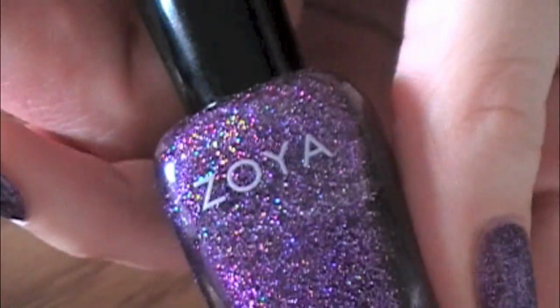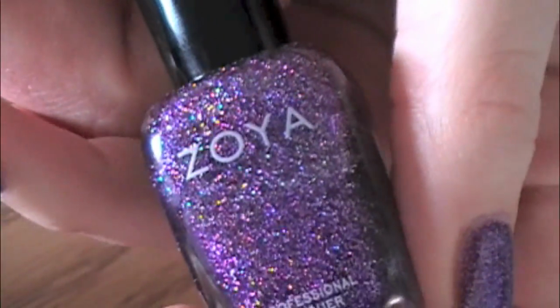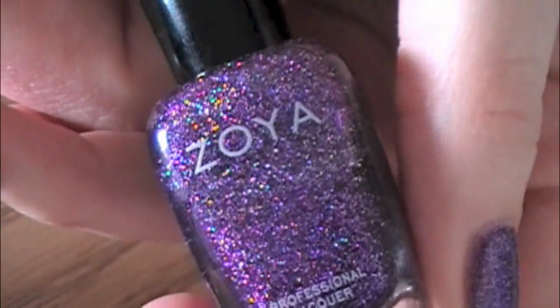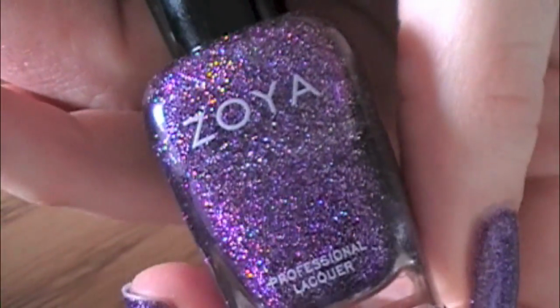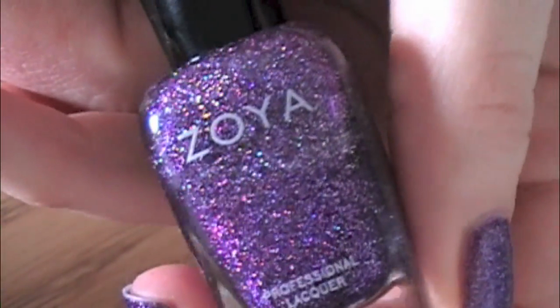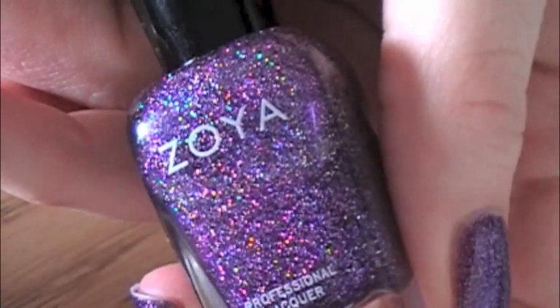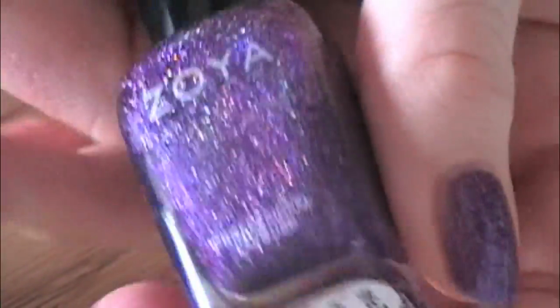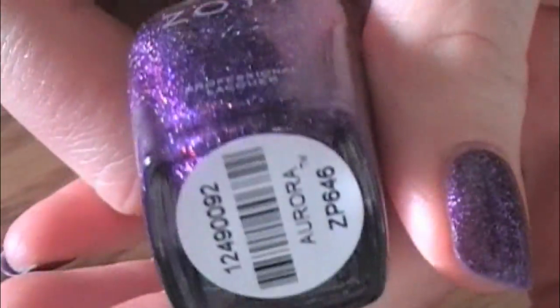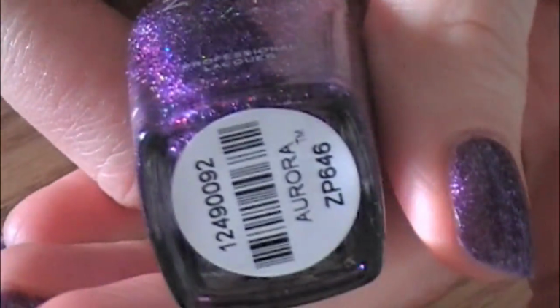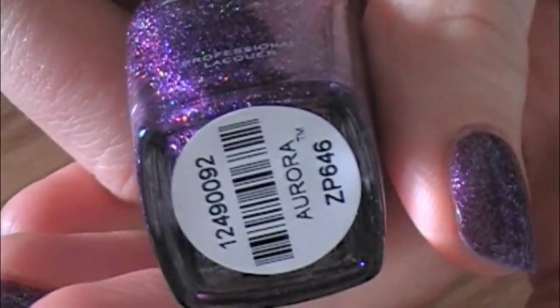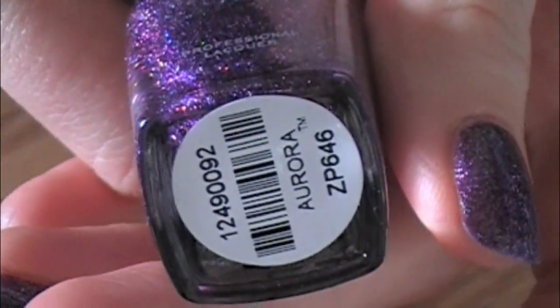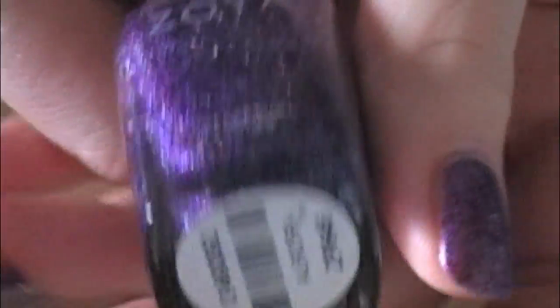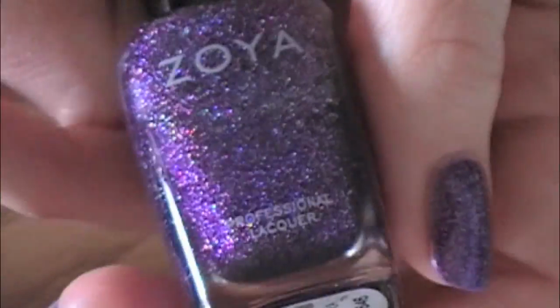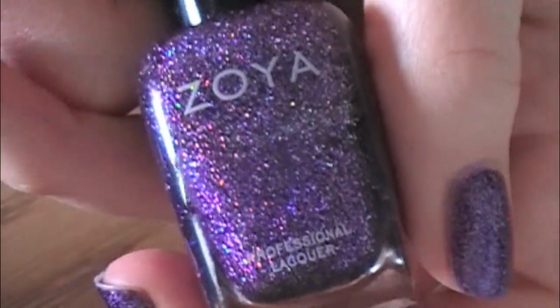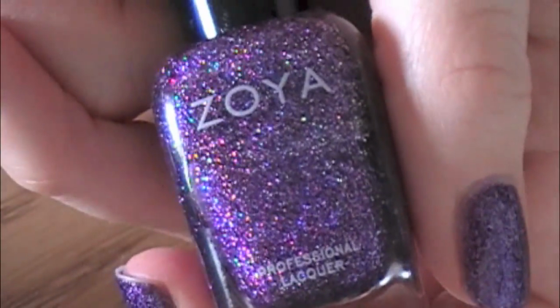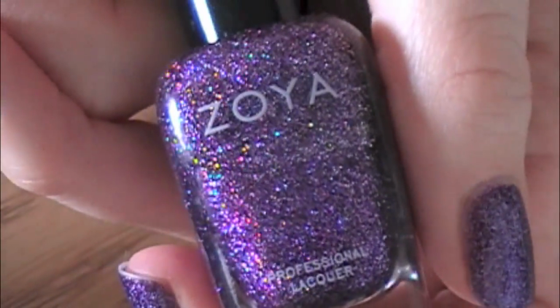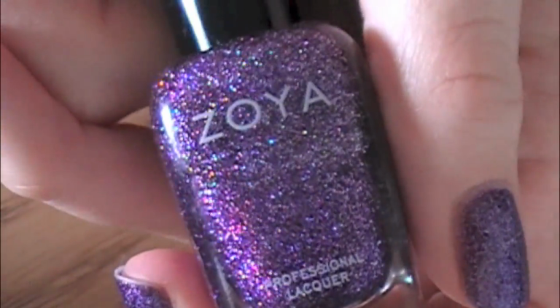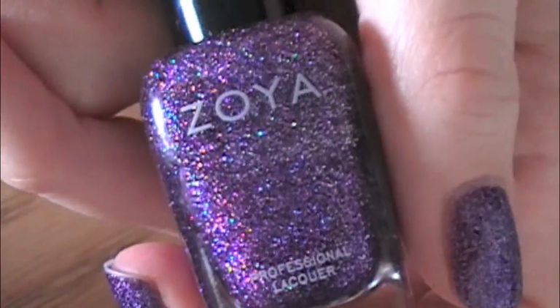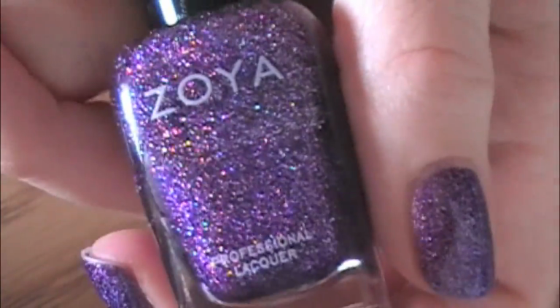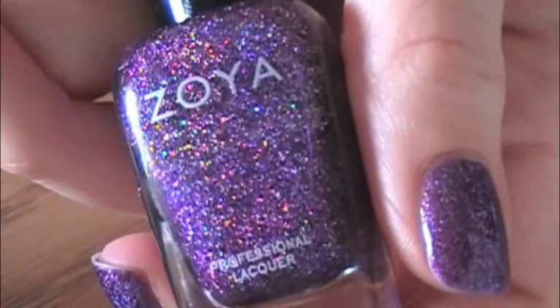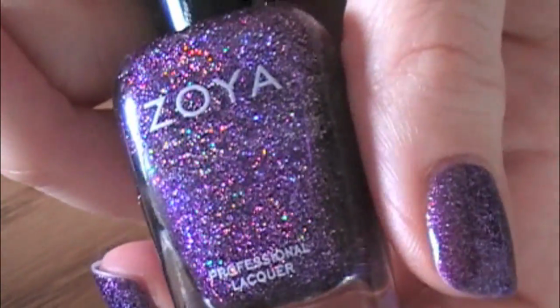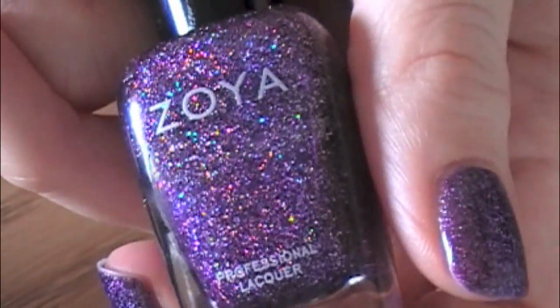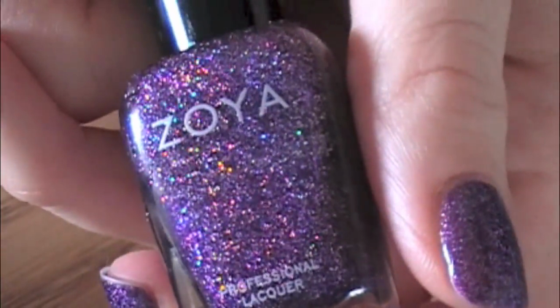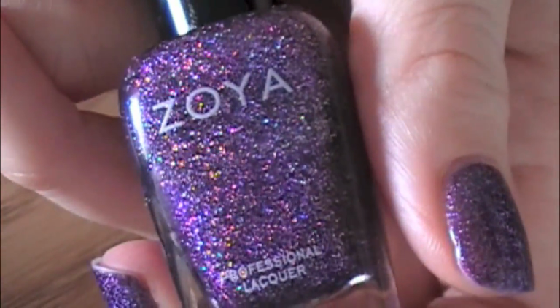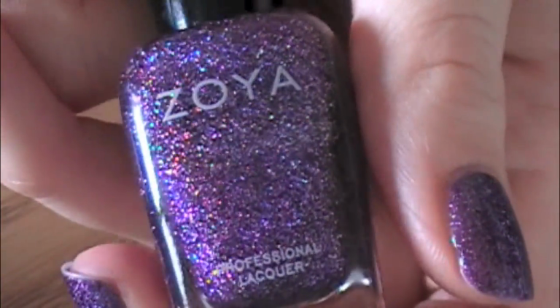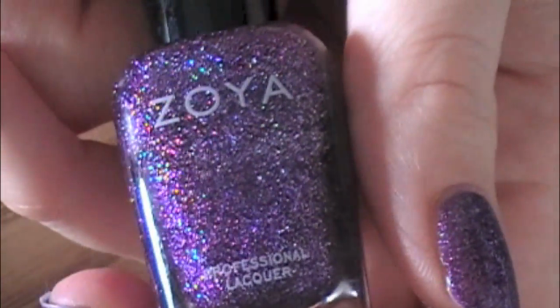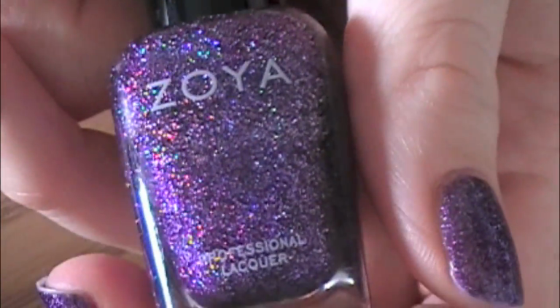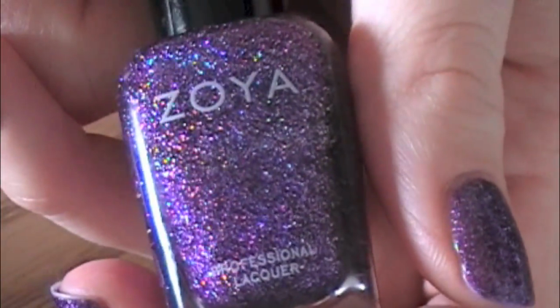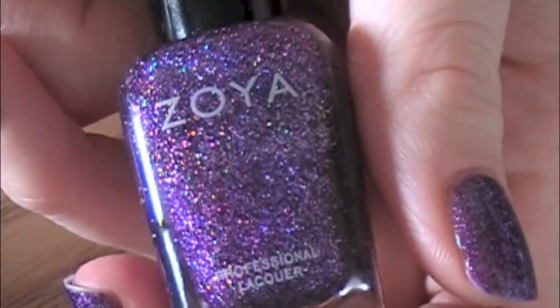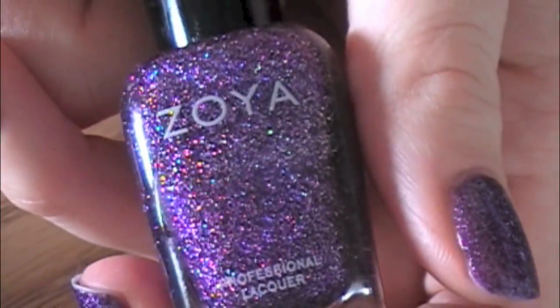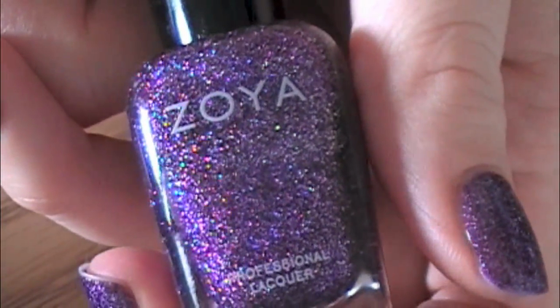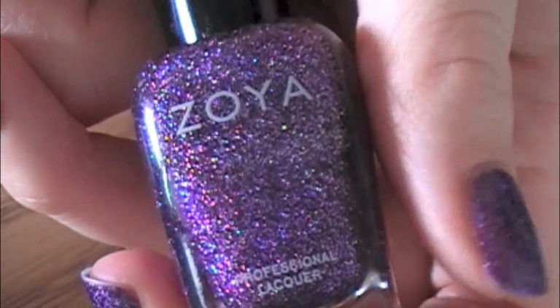This is Zoya Aurora. I have pictures on Instagram, Plasma Speedo, or the Plasma Speedo page on Facebook.